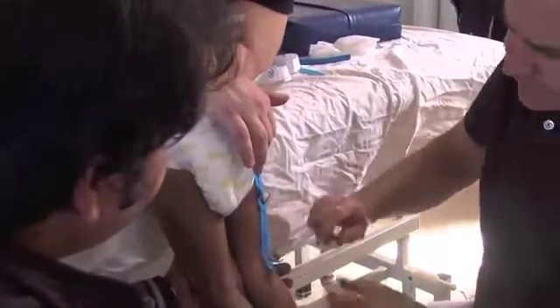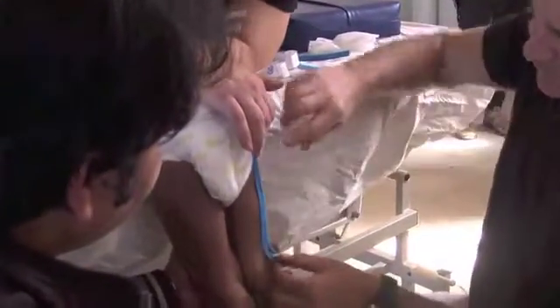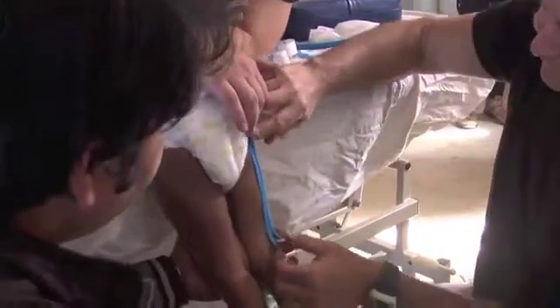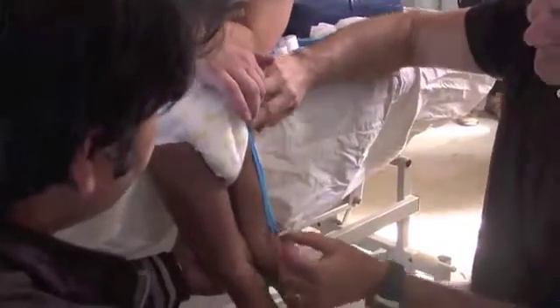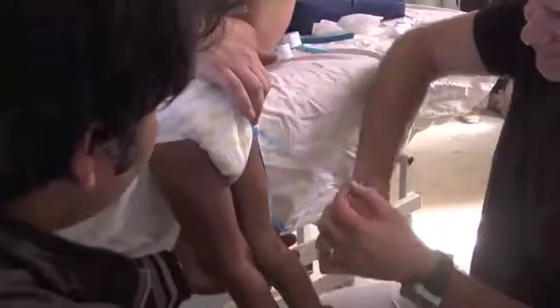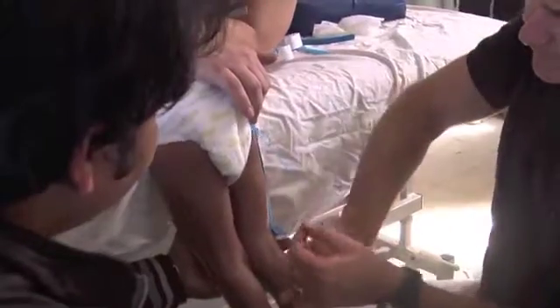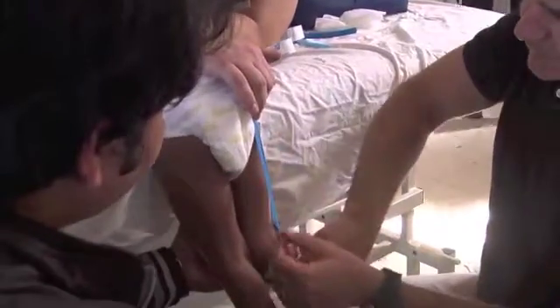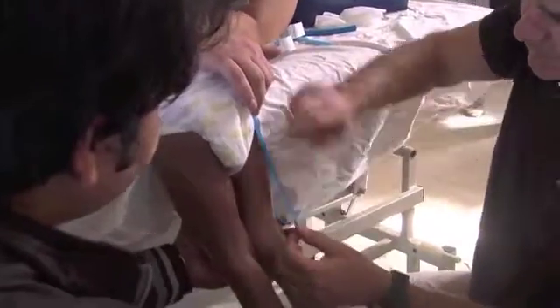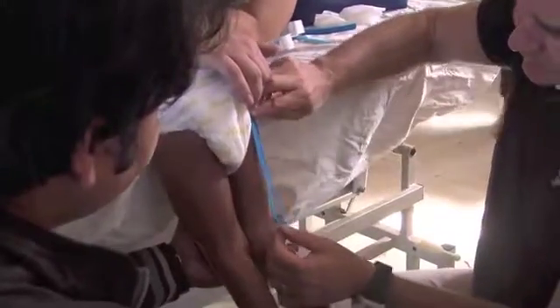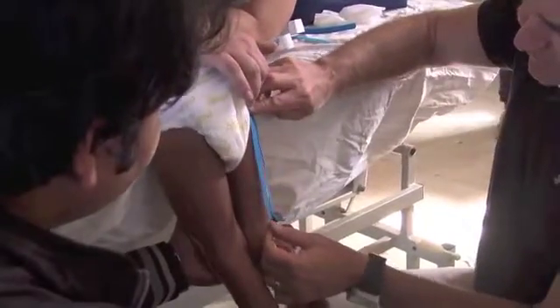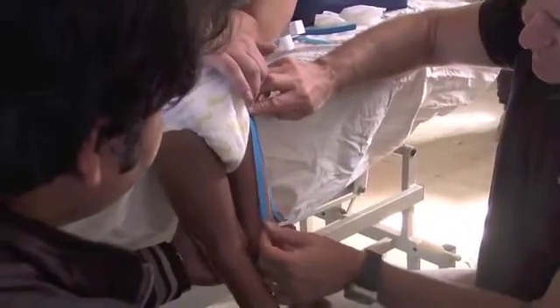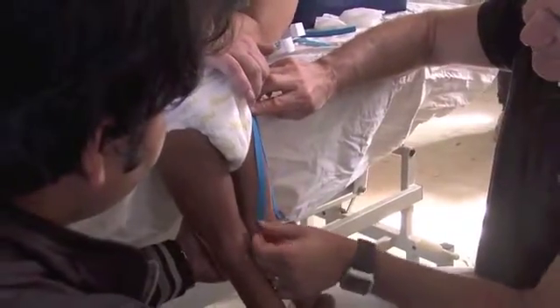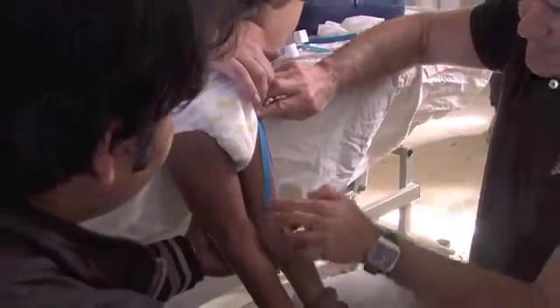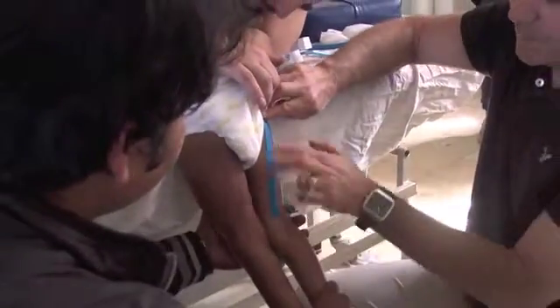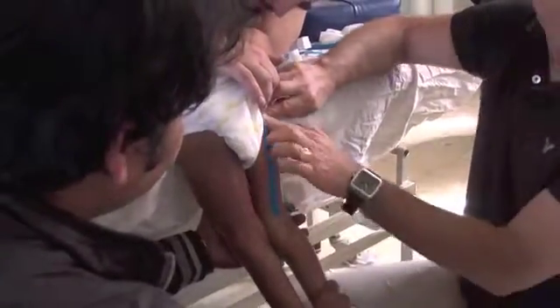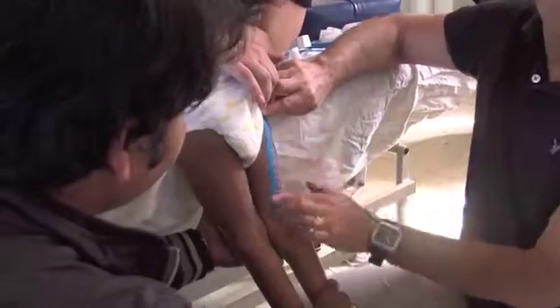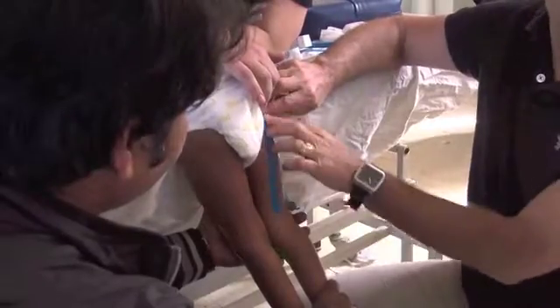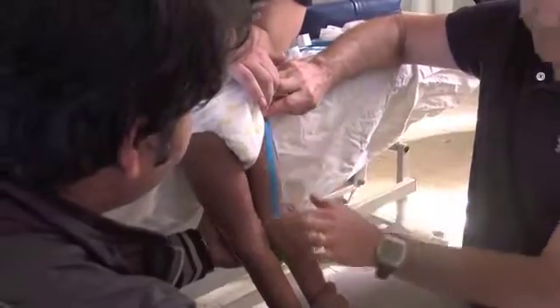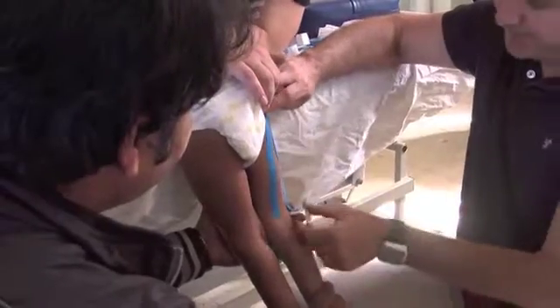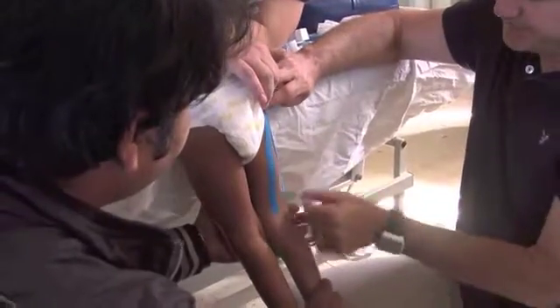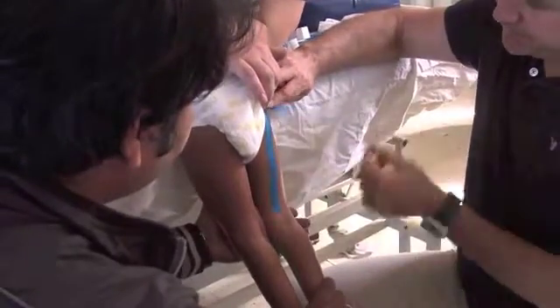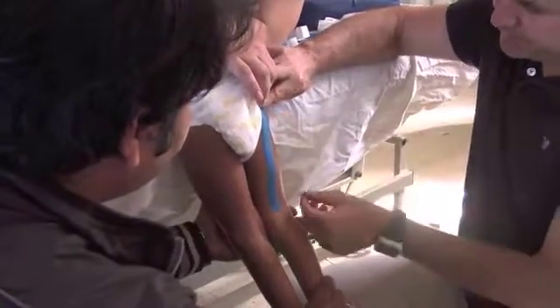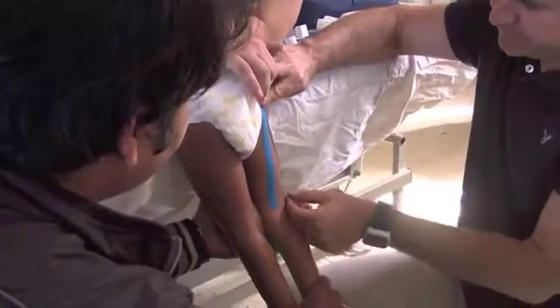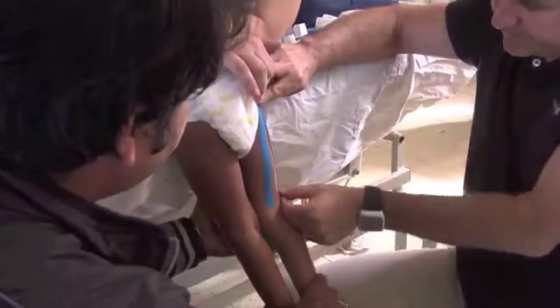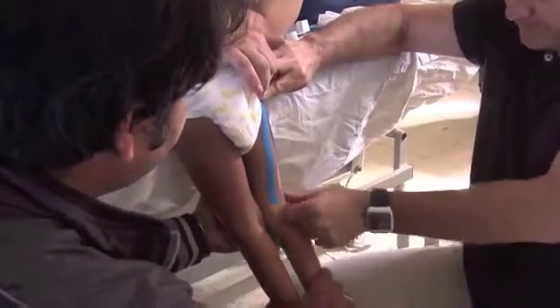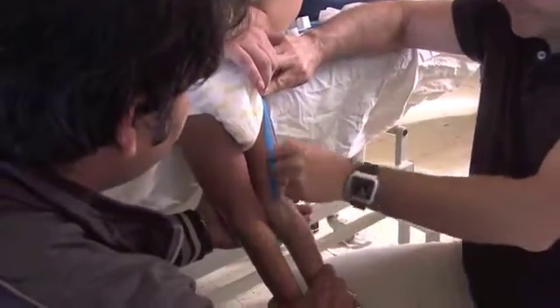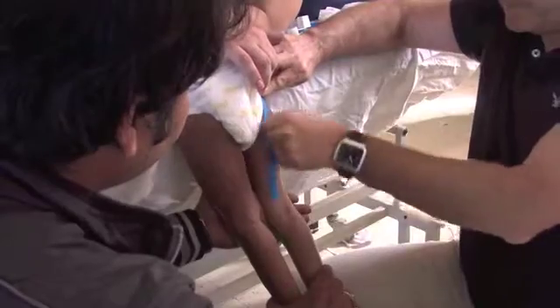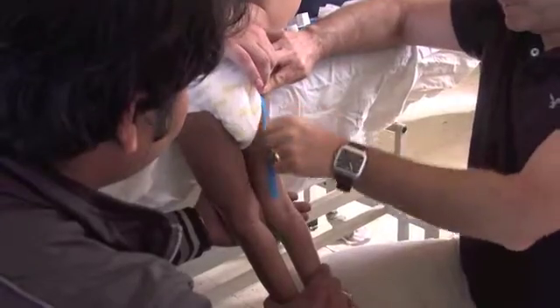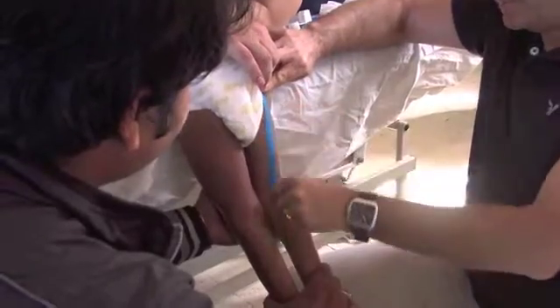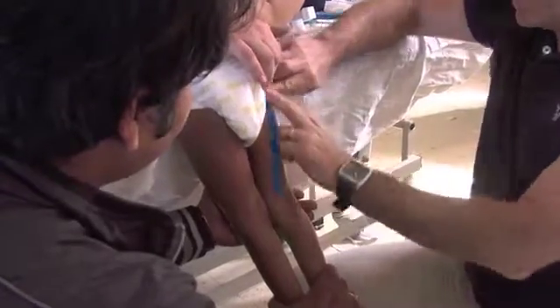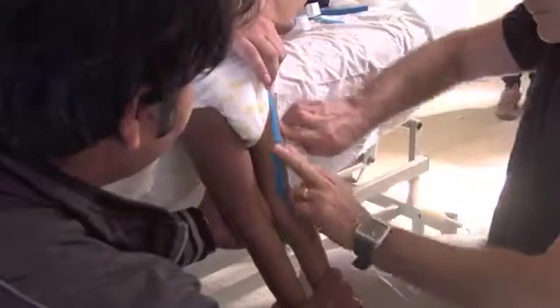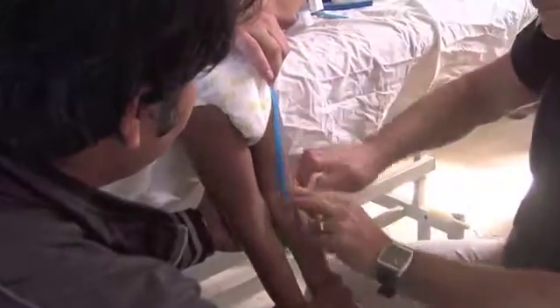Stretch the skin up and apply the tape with no tension.